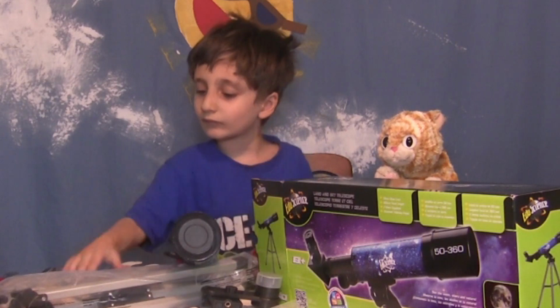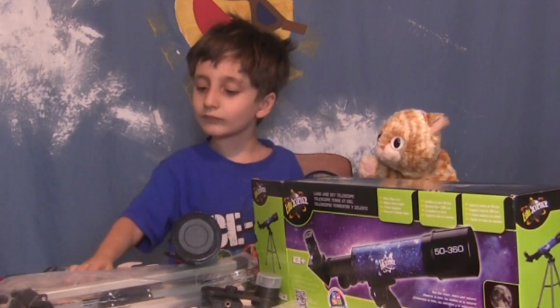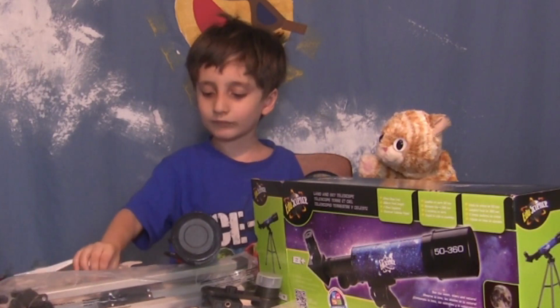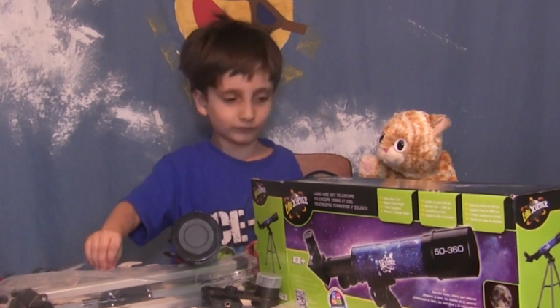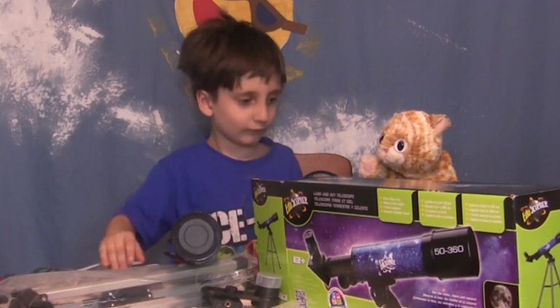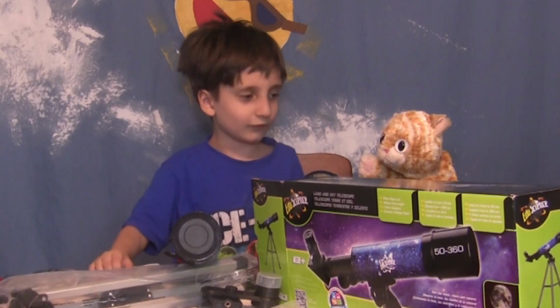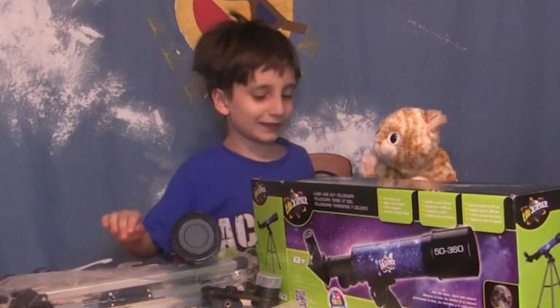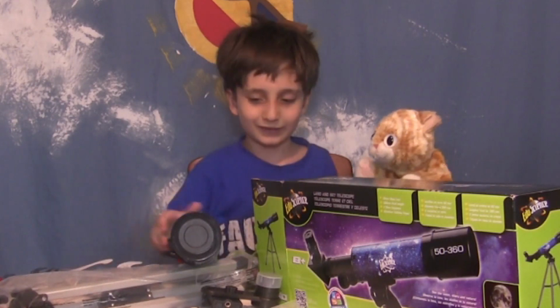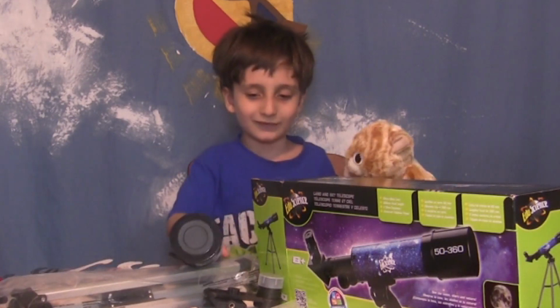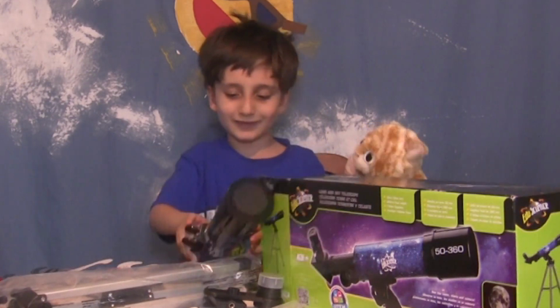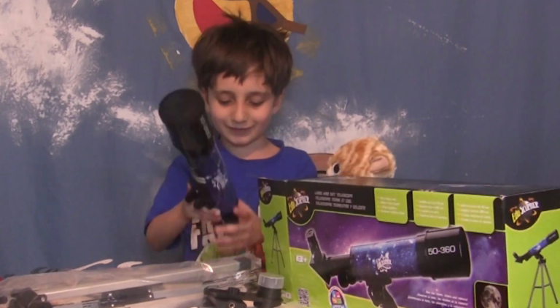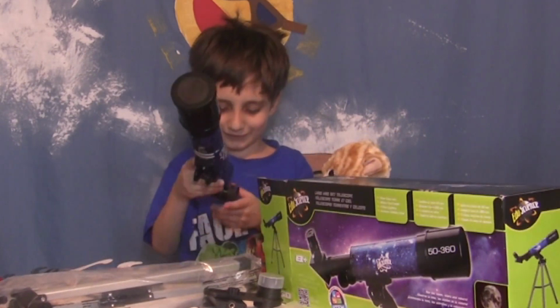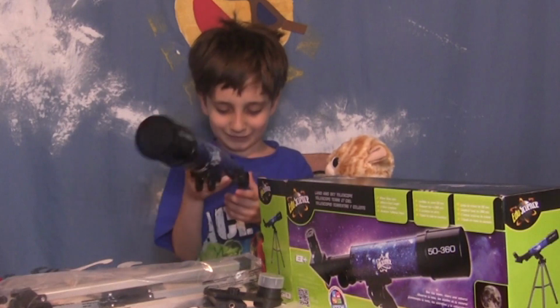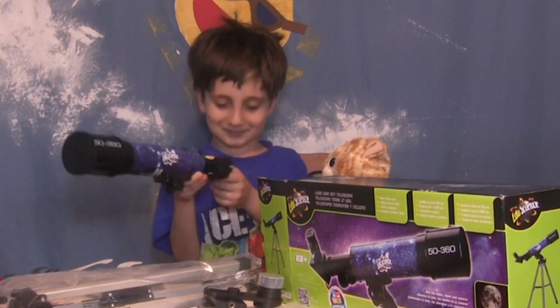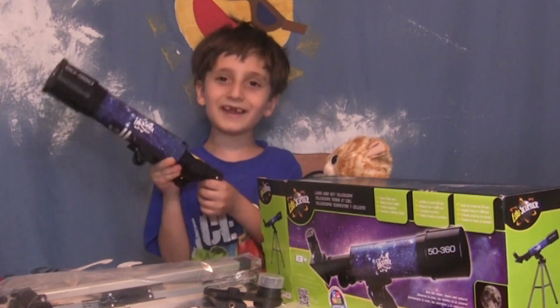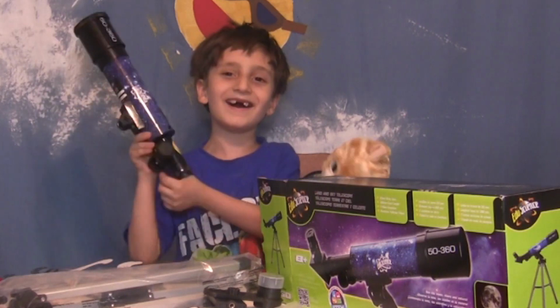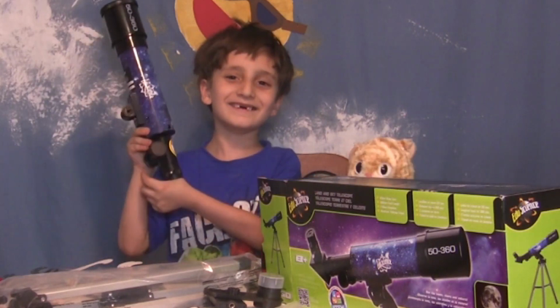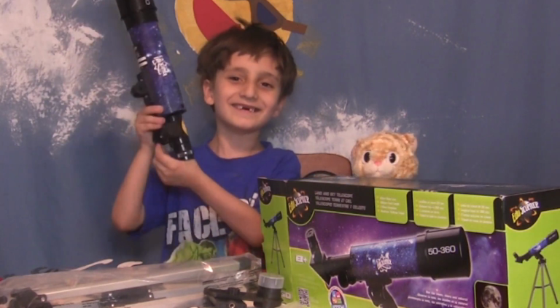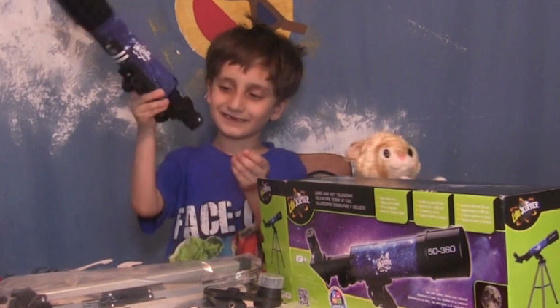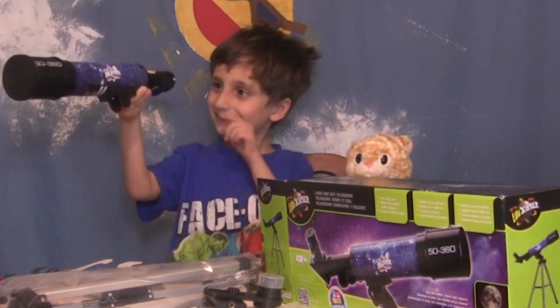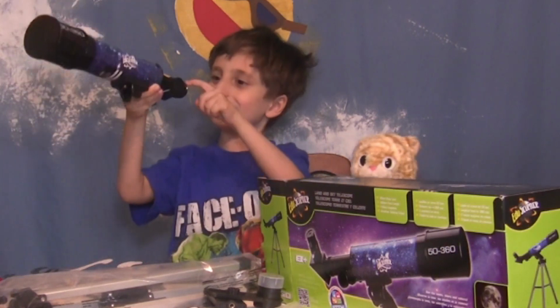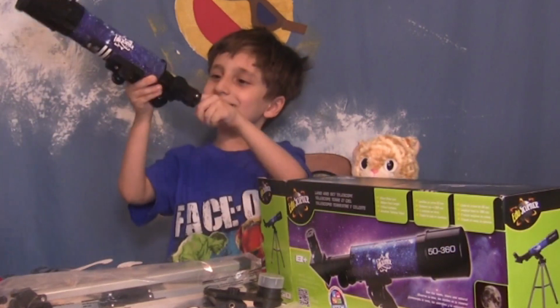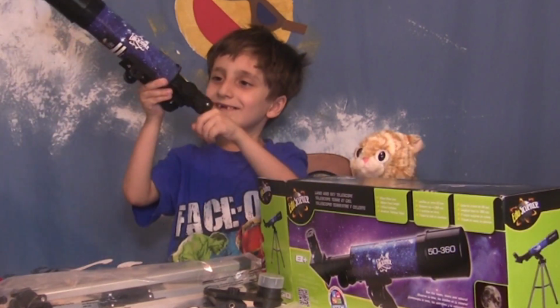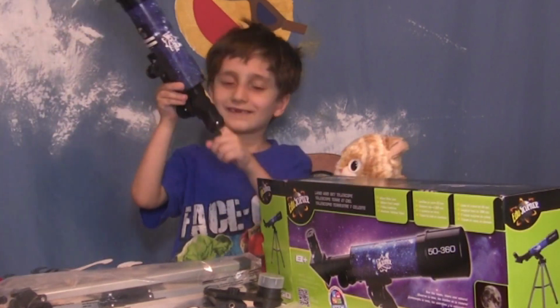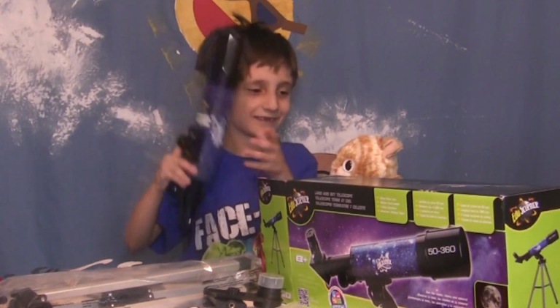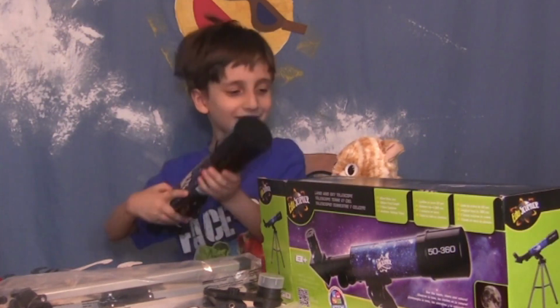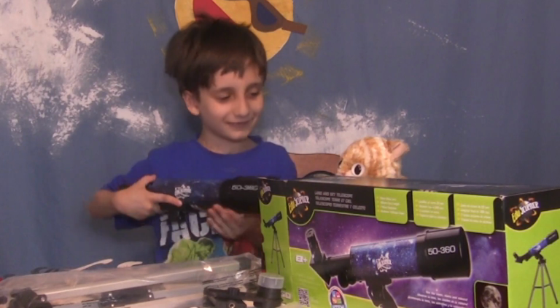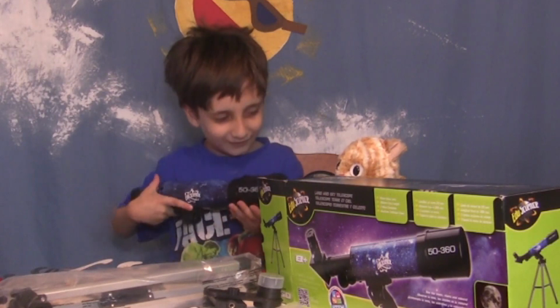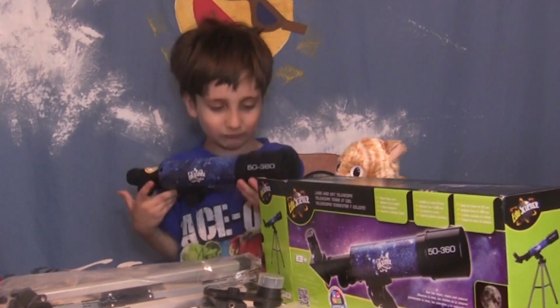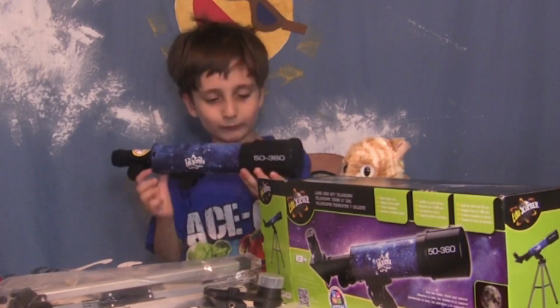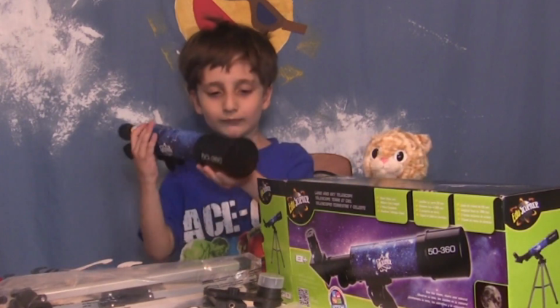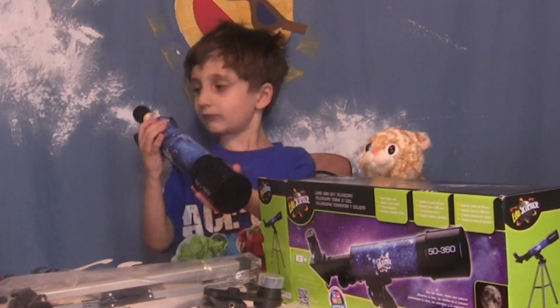So we're going to stay safe. Are you excited? You're so excited you didn't even change into your Sagan and Loki shirt! So we're pretty excited about this and hopefully it won't rain.